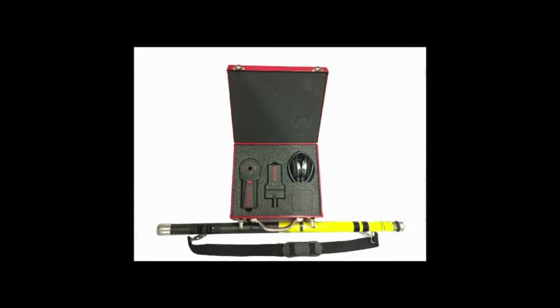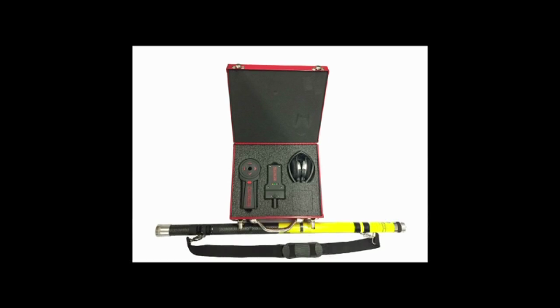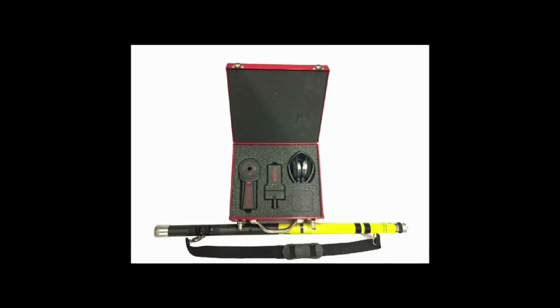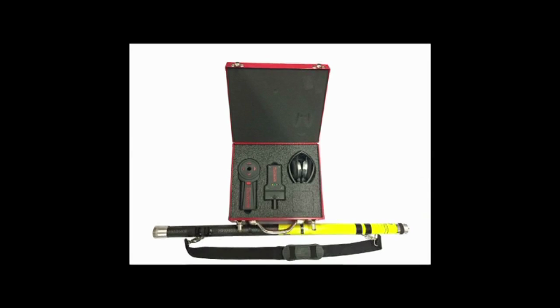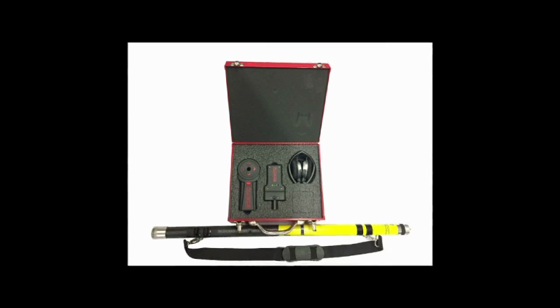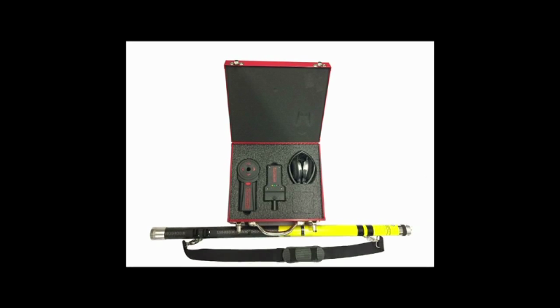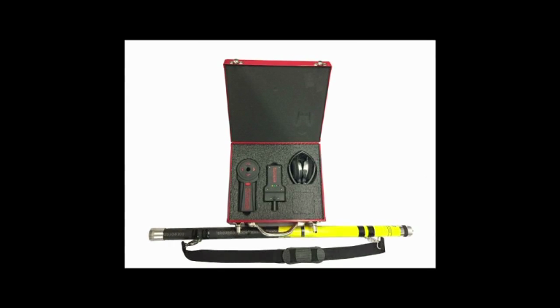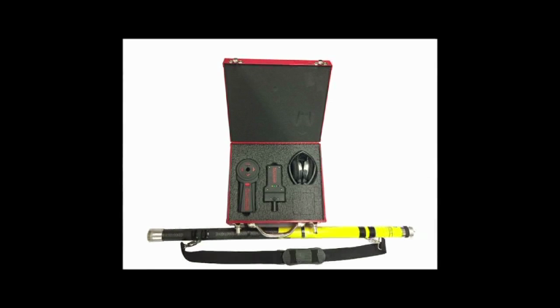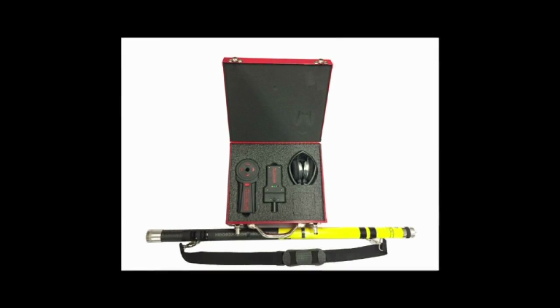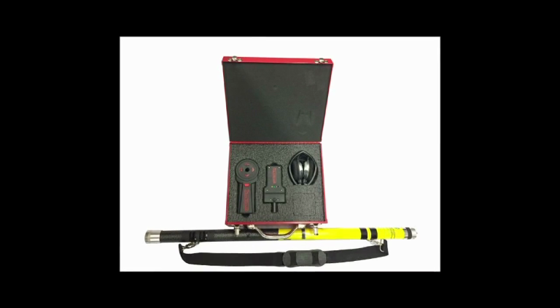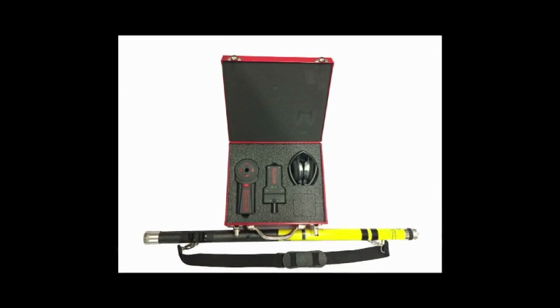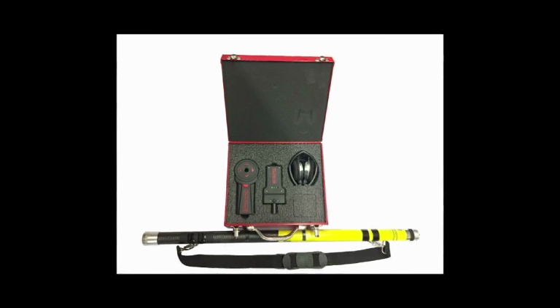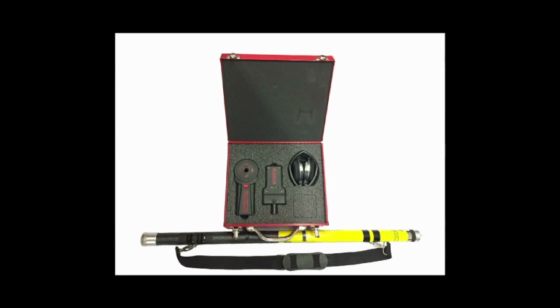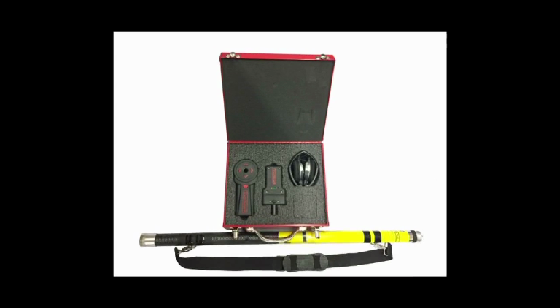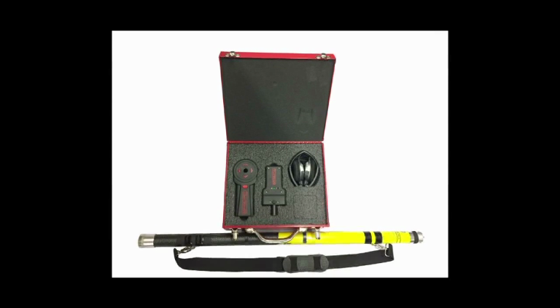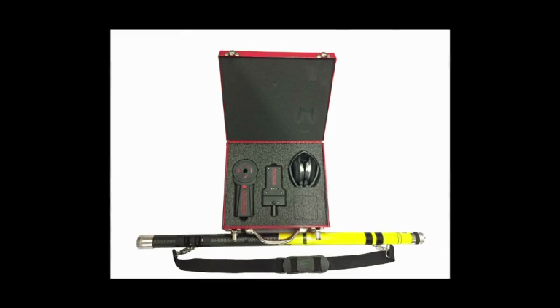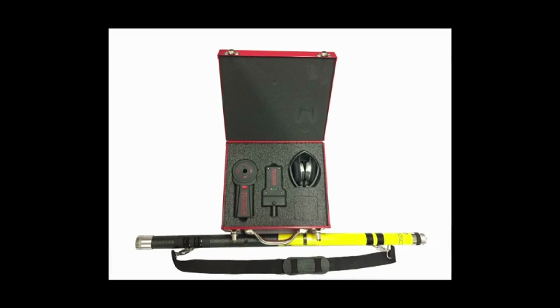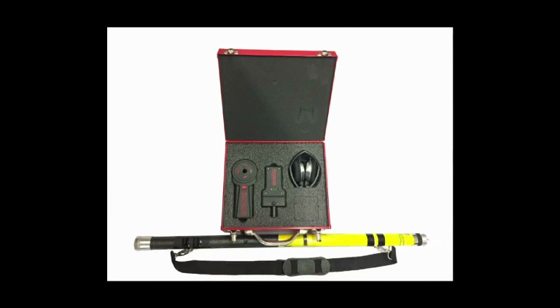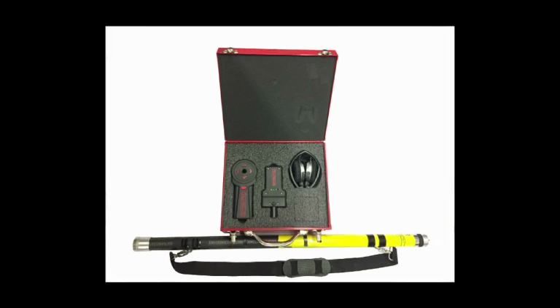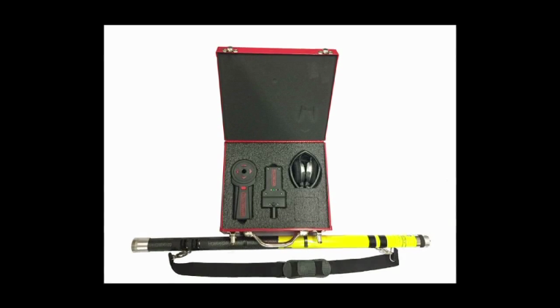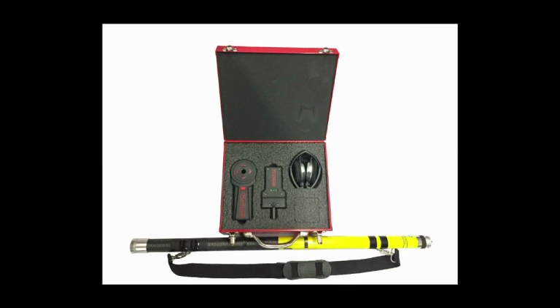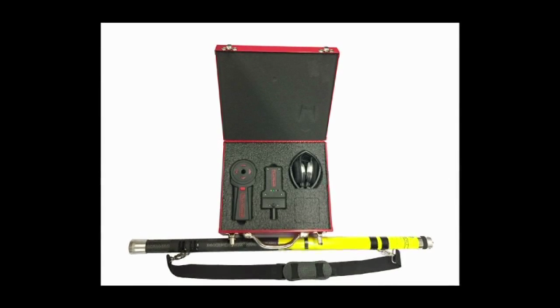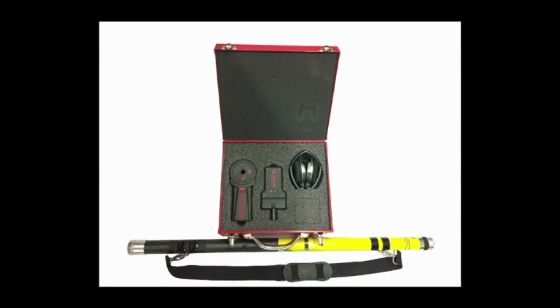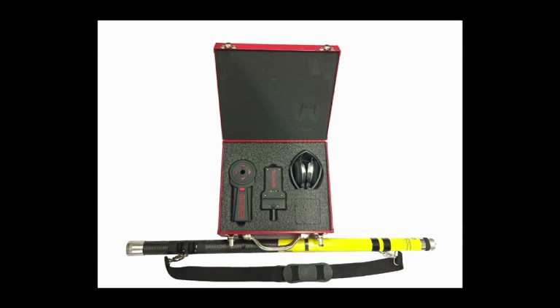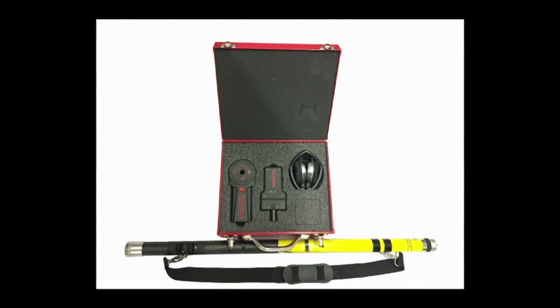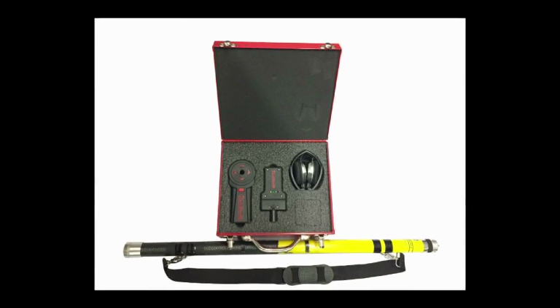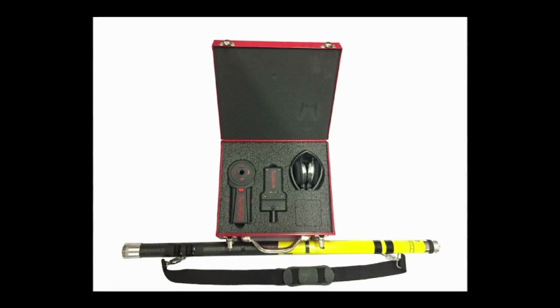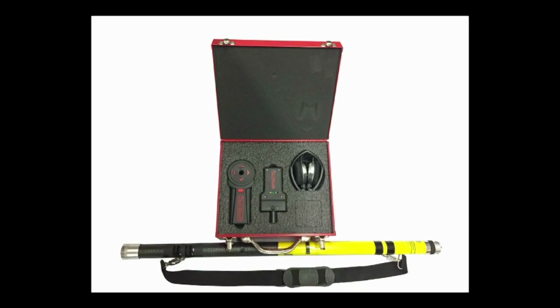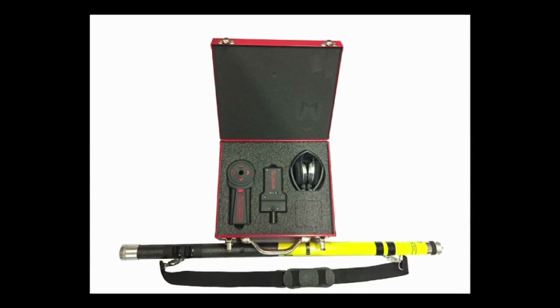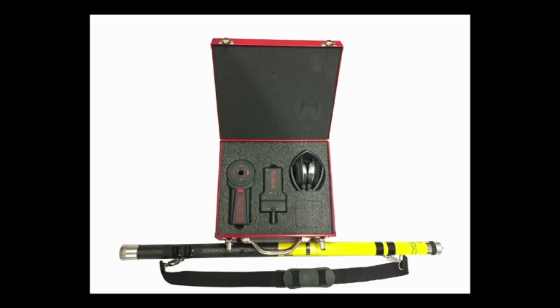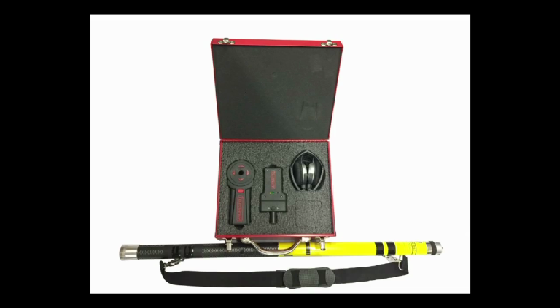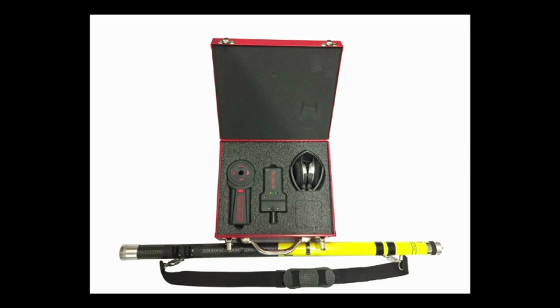The XR1000CL Conduit Locating System consists of the Transmitter Unit, the Receiver Locator, Headphones, and an Extension Pole.